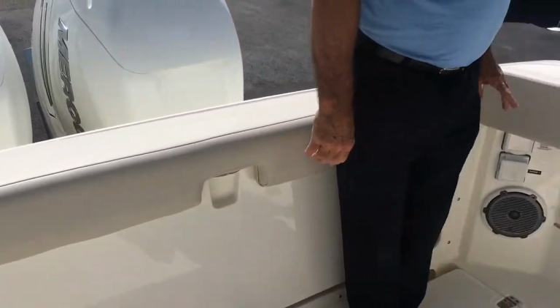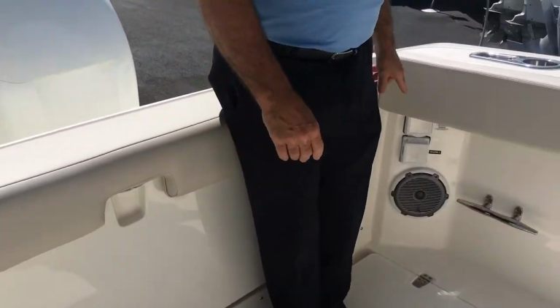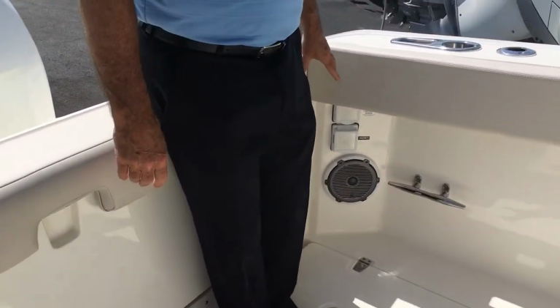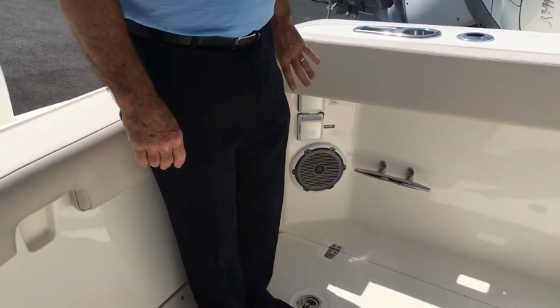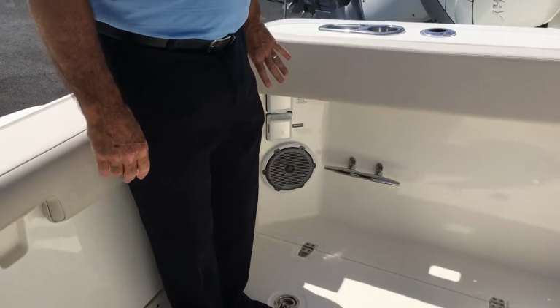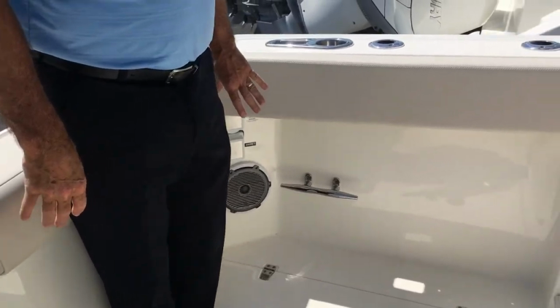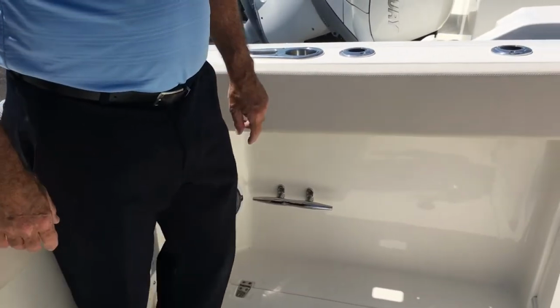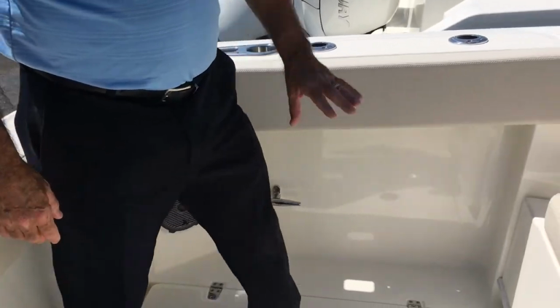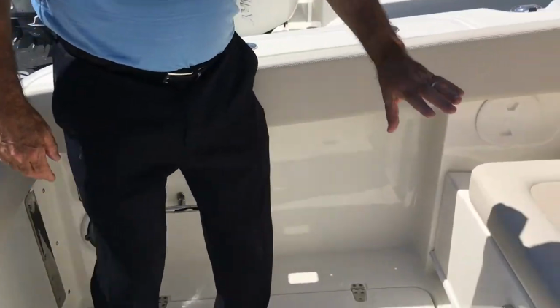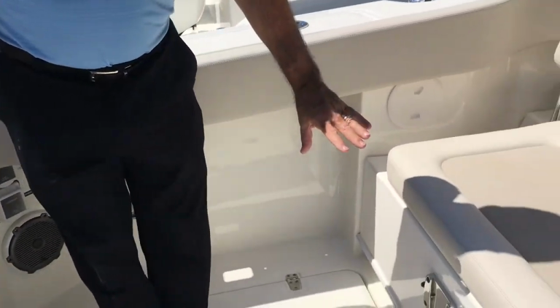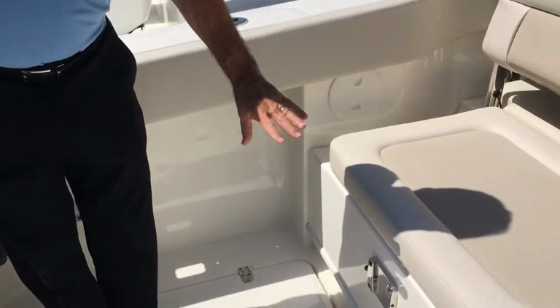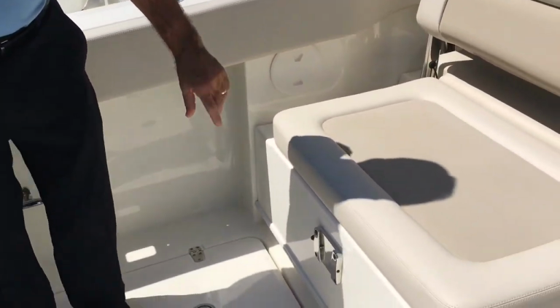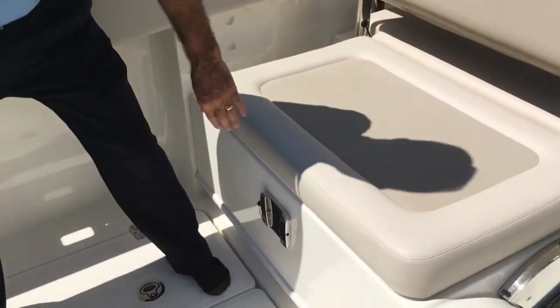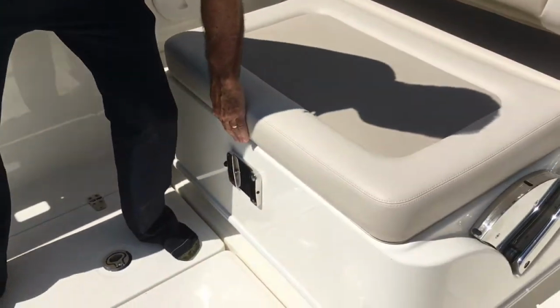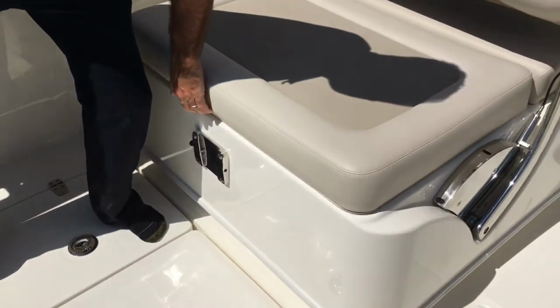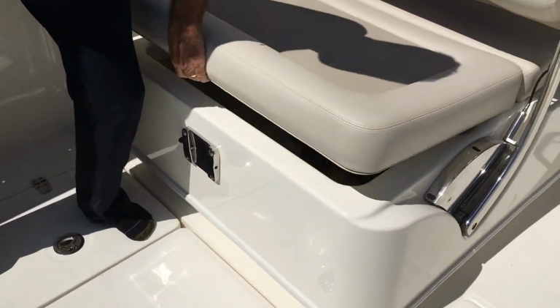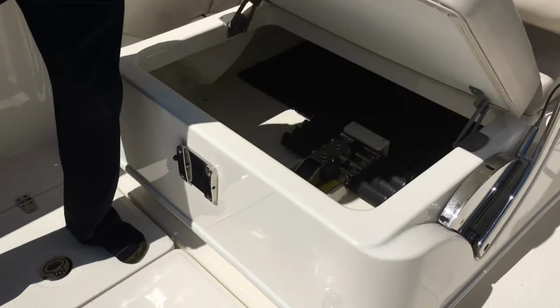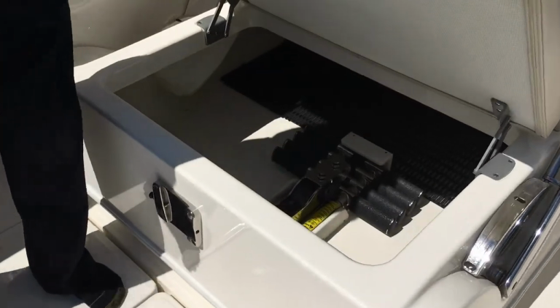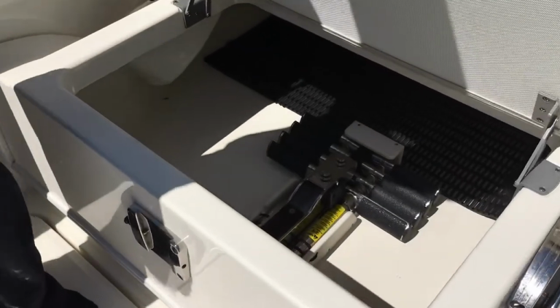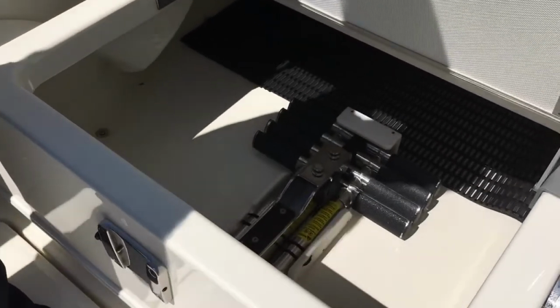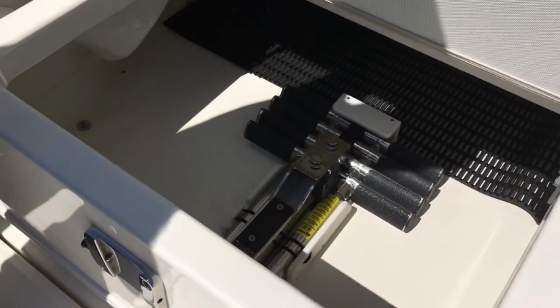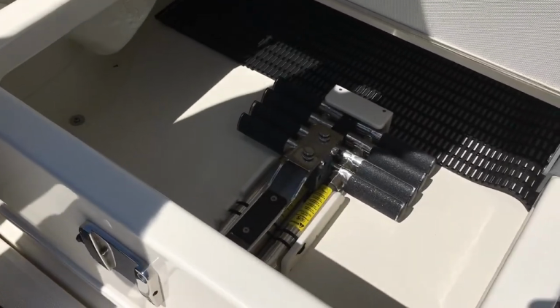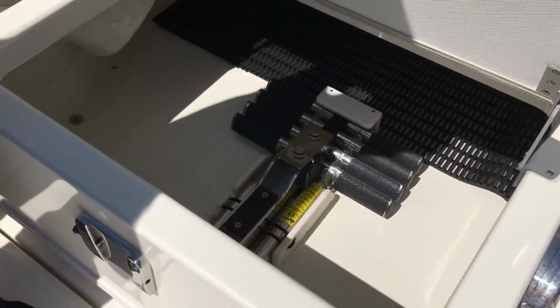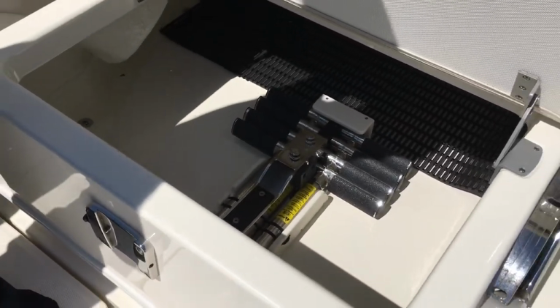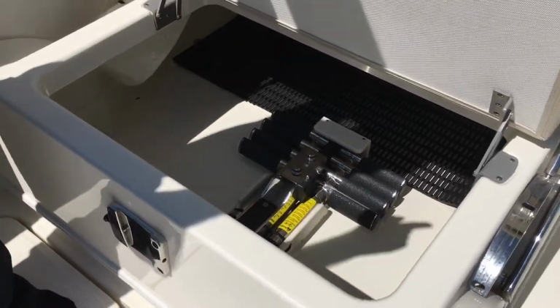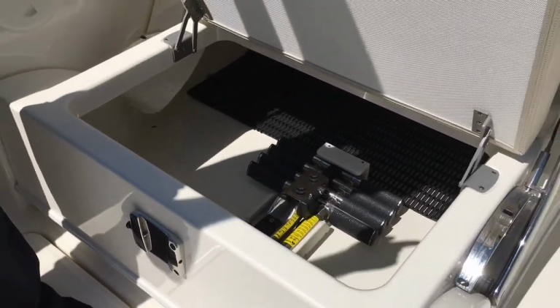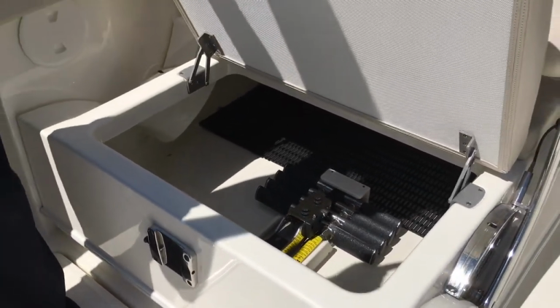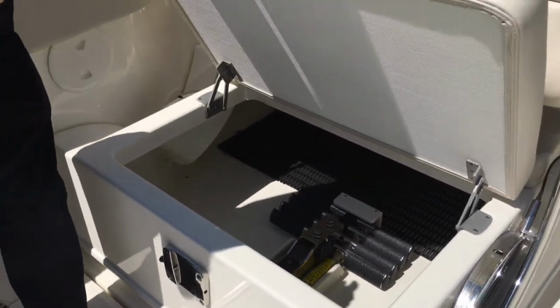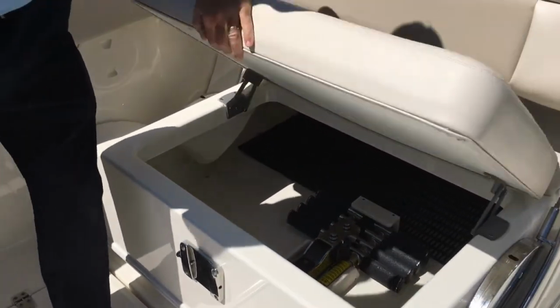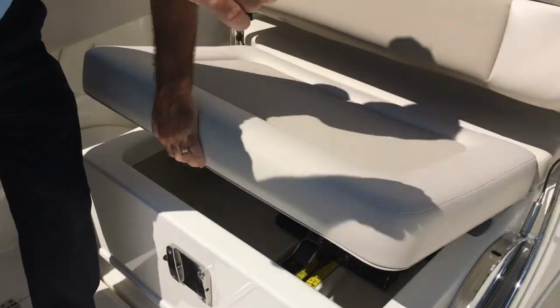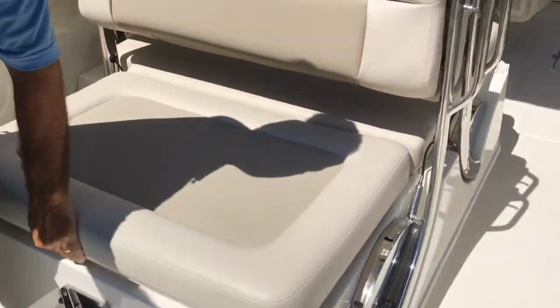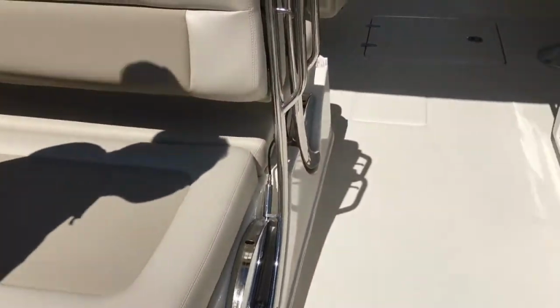The sound system has speakers over here — they've got a great sound system. There's a place for a table right here, and inside here we've got the ladder that is used for the dive door. I'm going to just swing right over to the side.